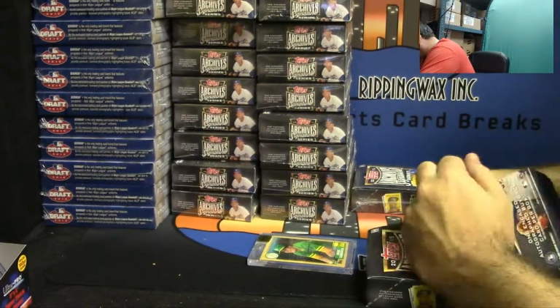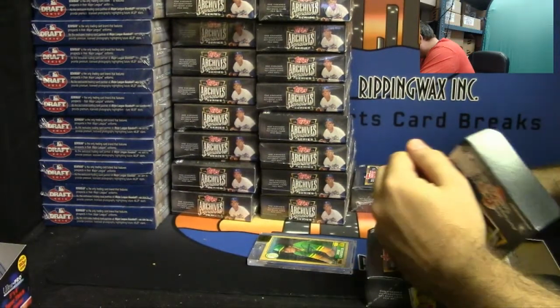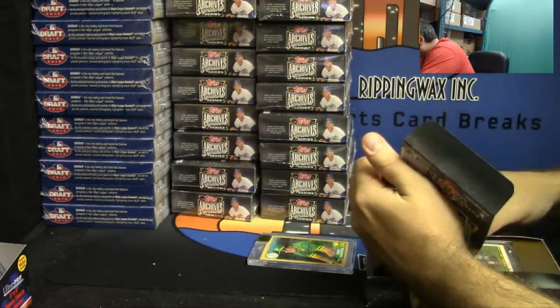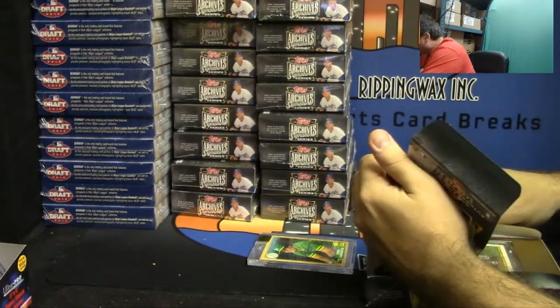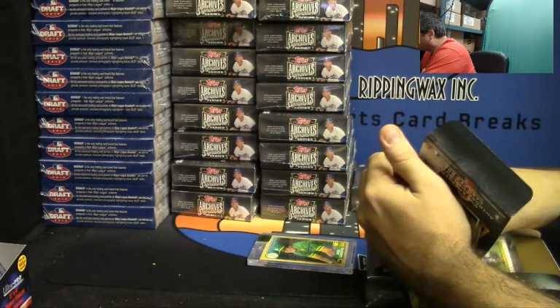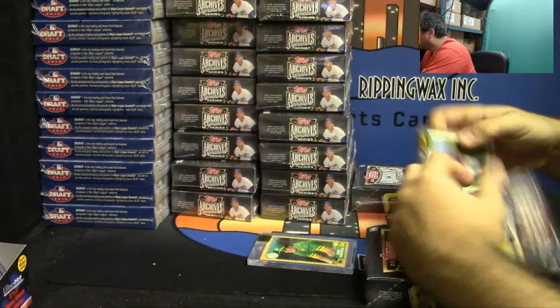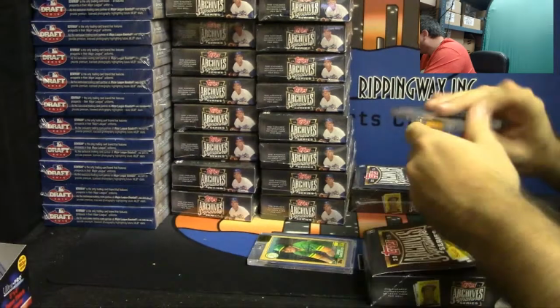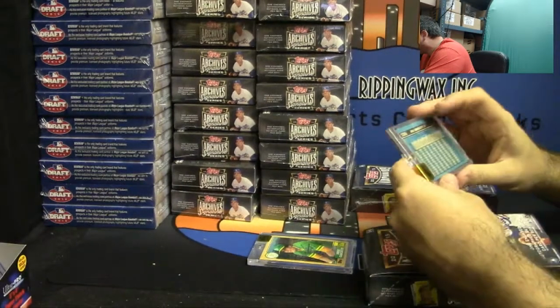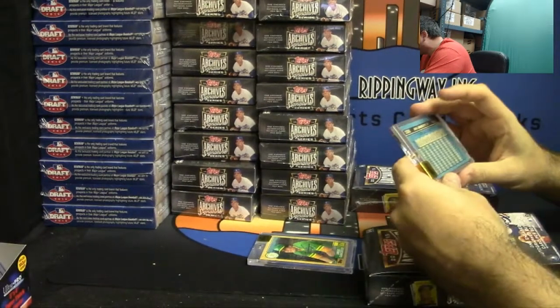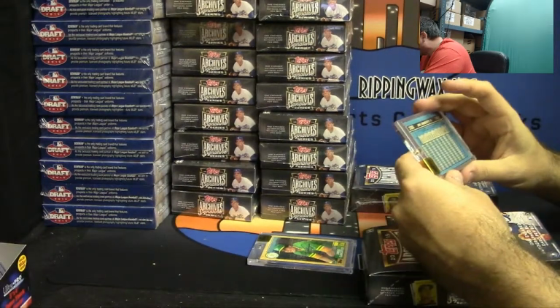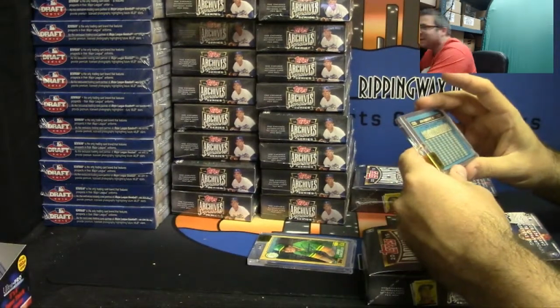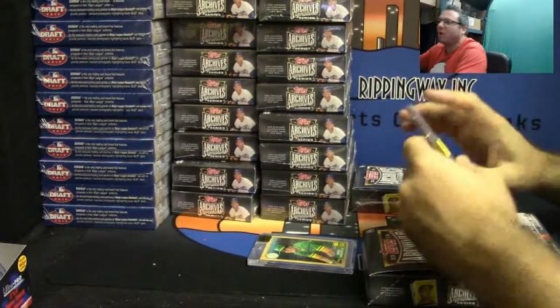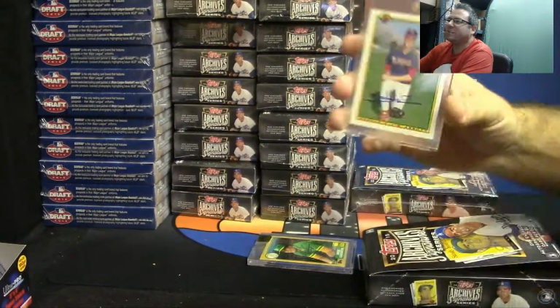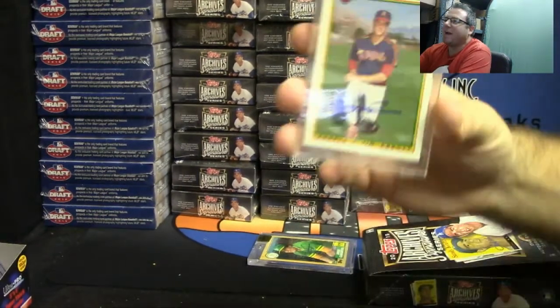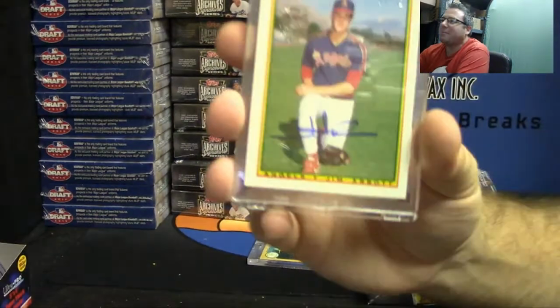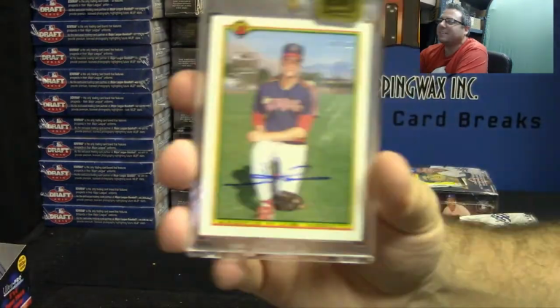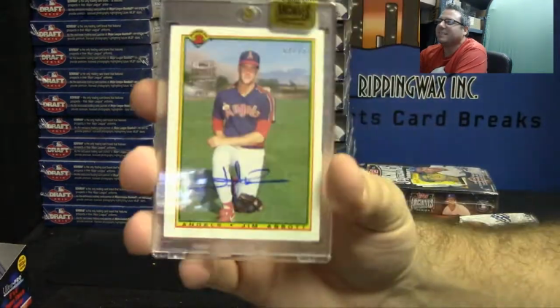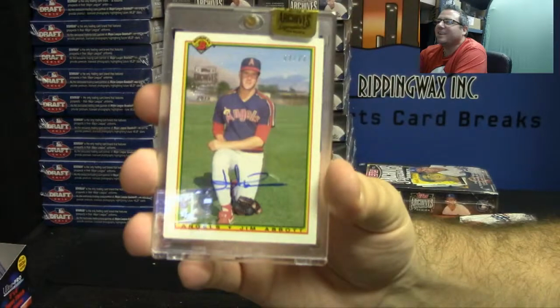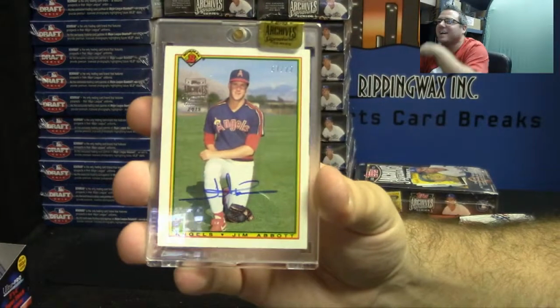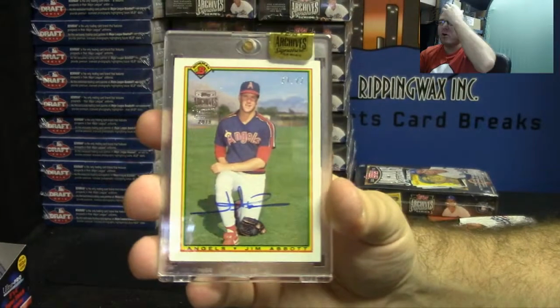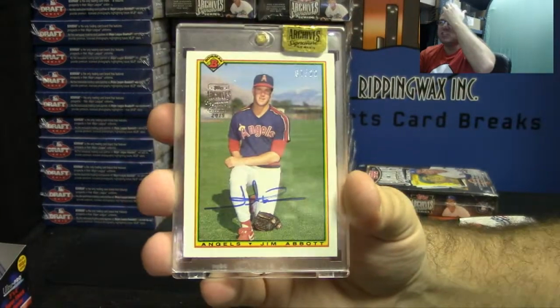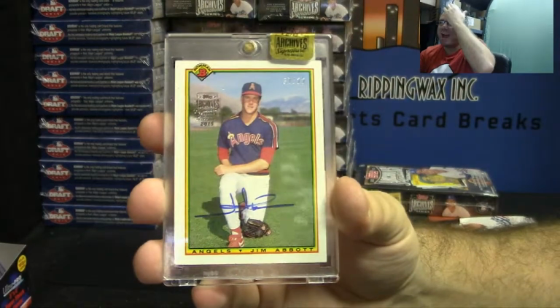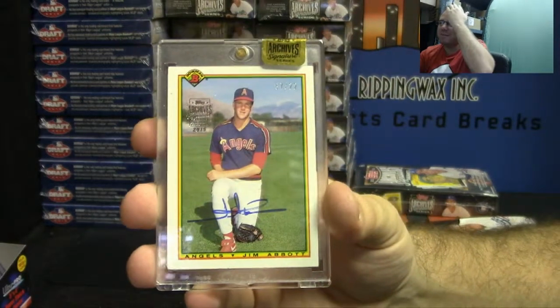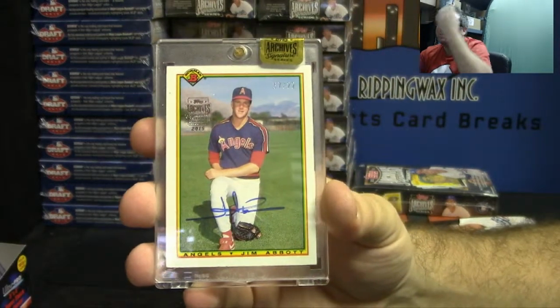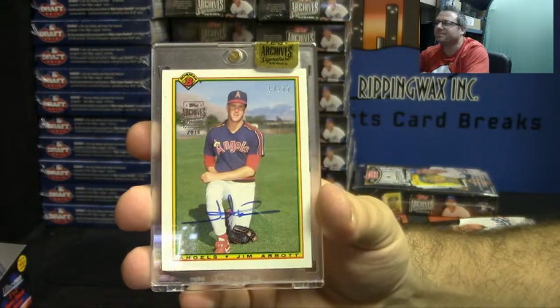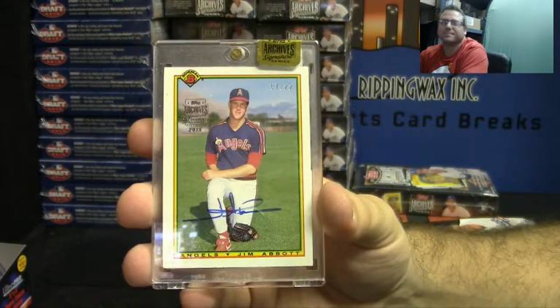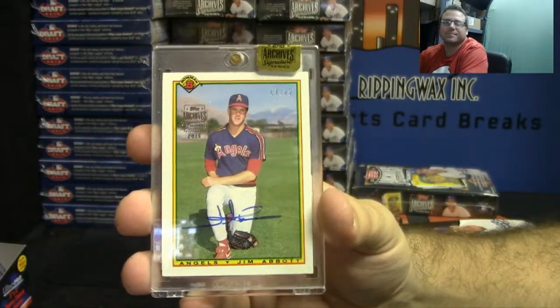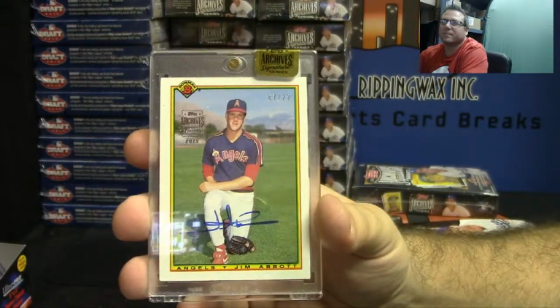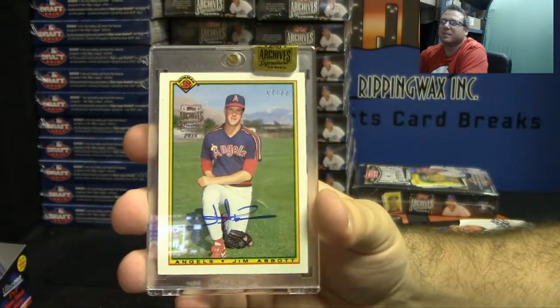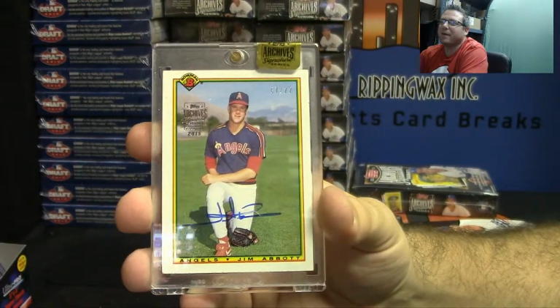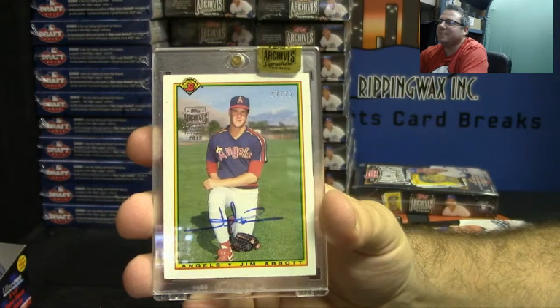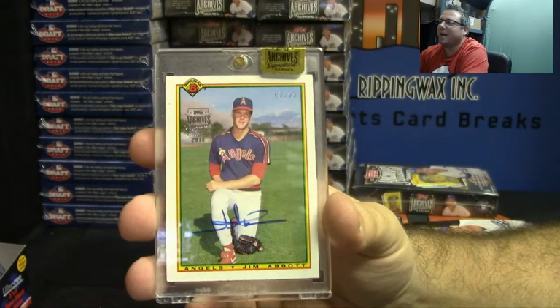Number seven of twenty-two, 1990 Bowman Jim Abbott. Not bad.